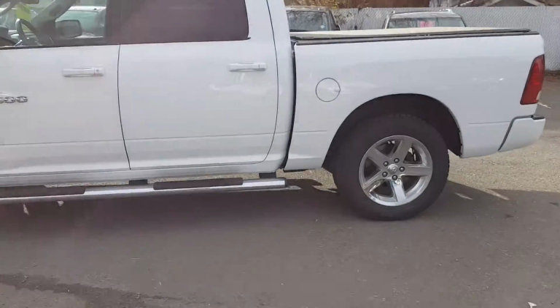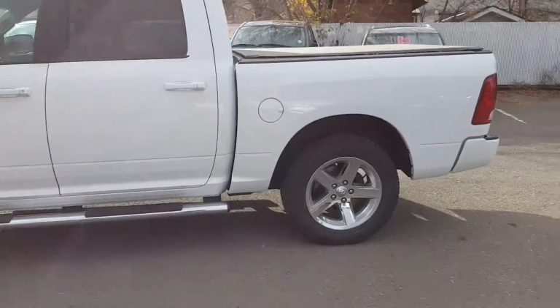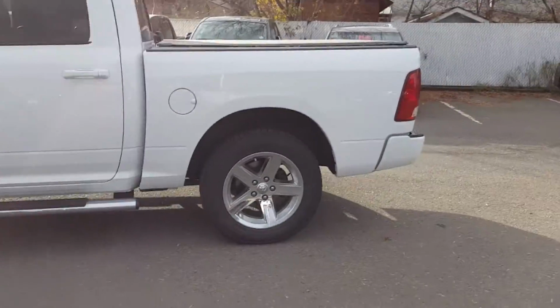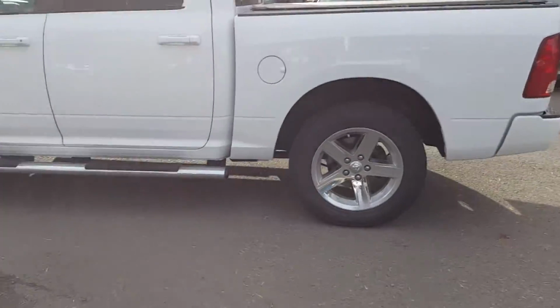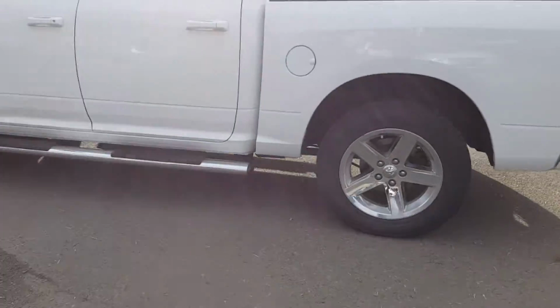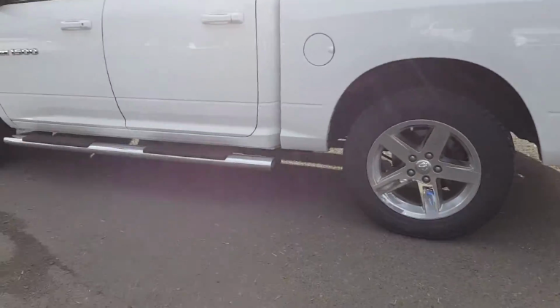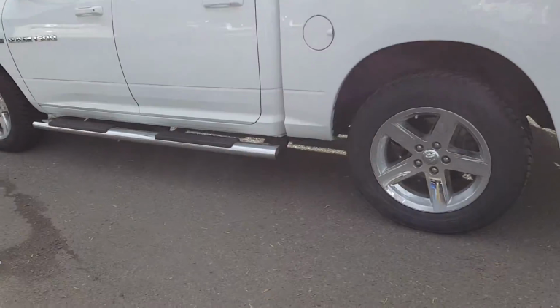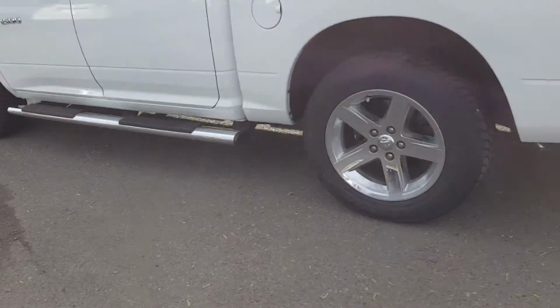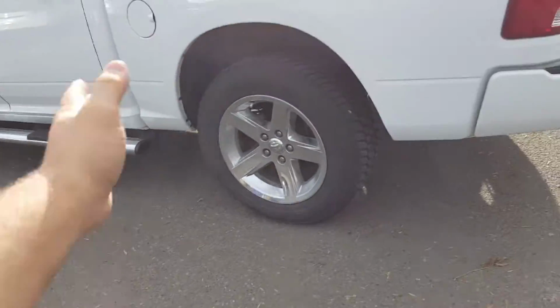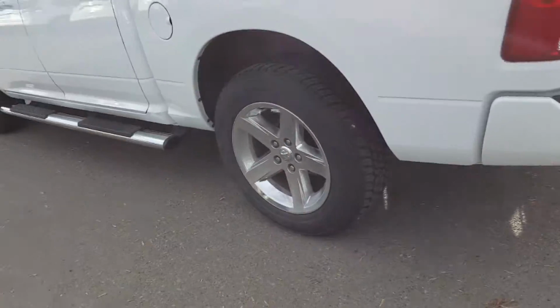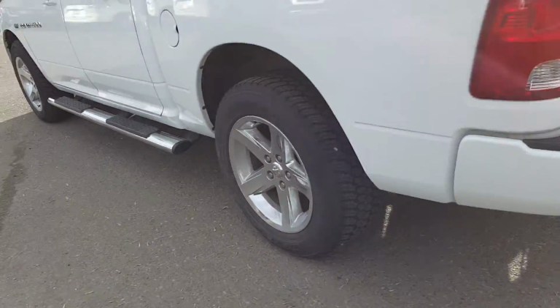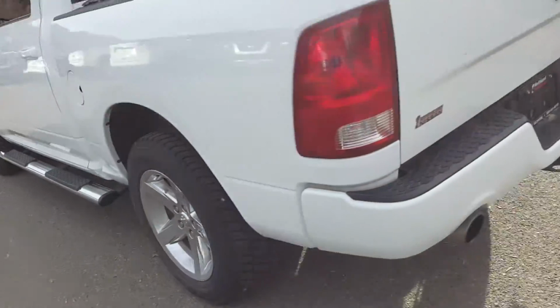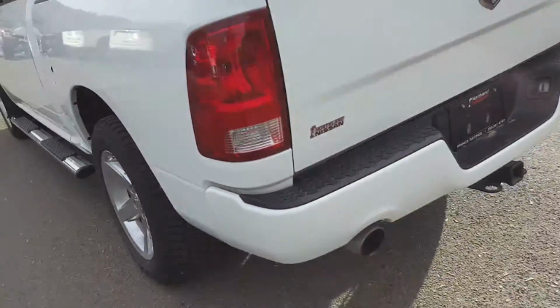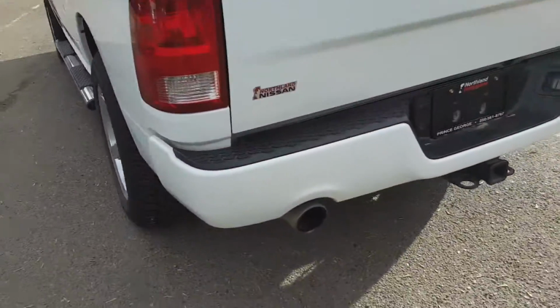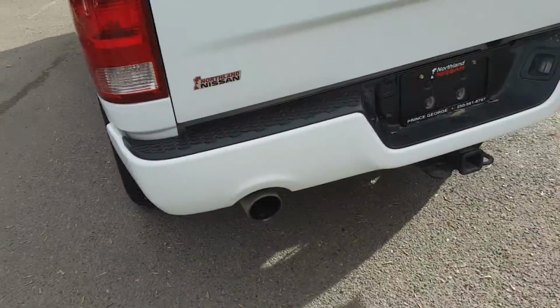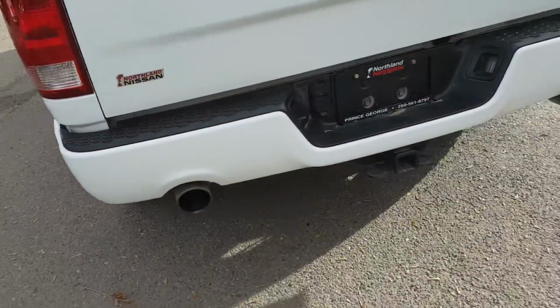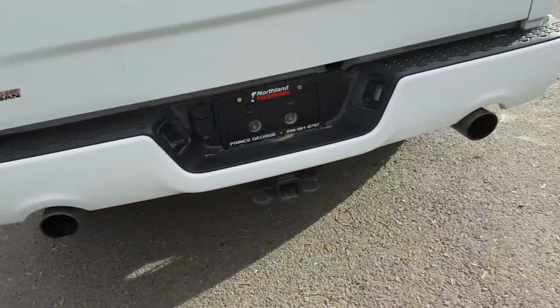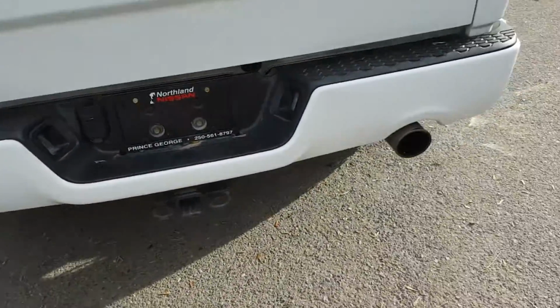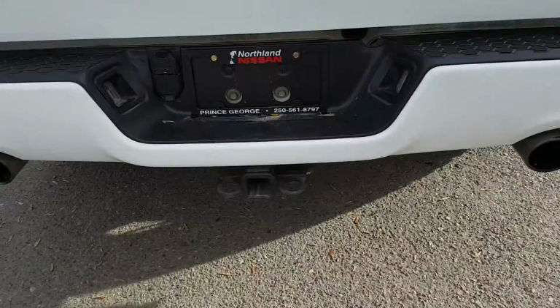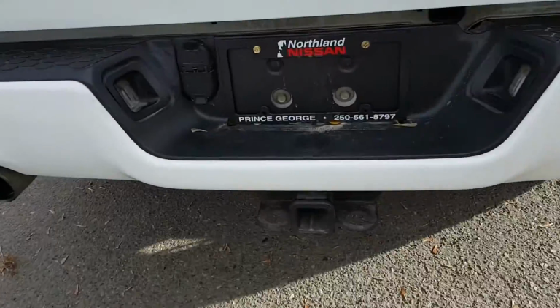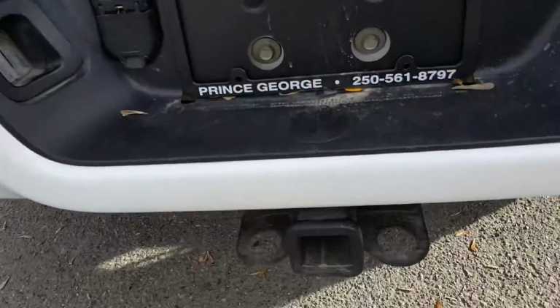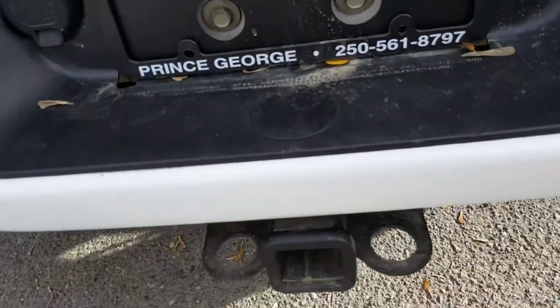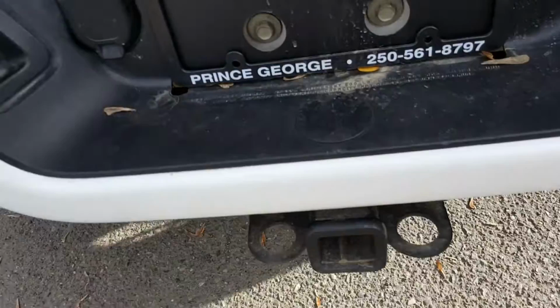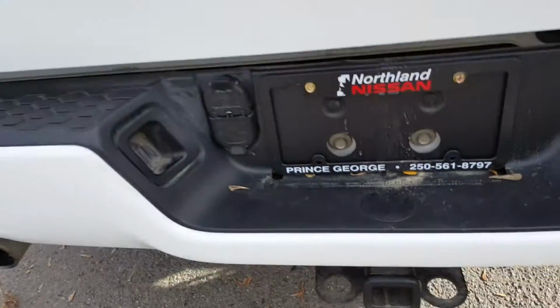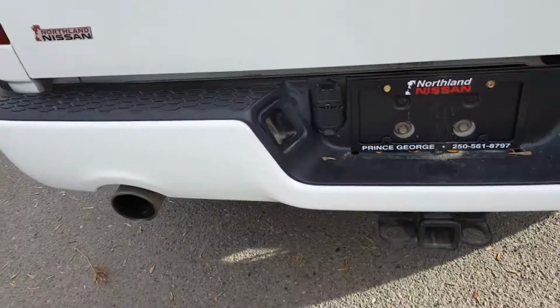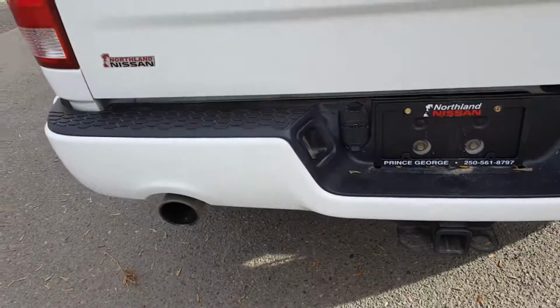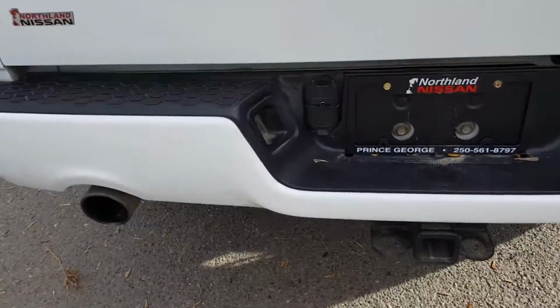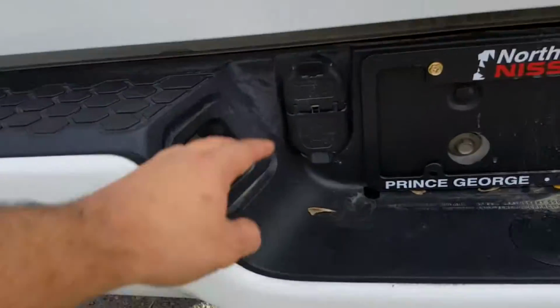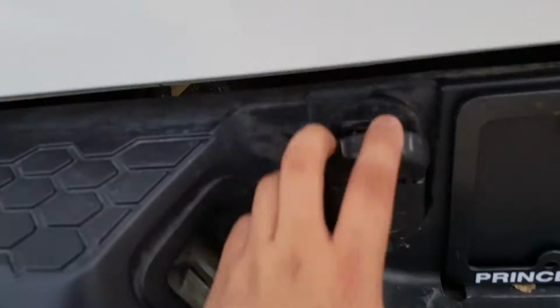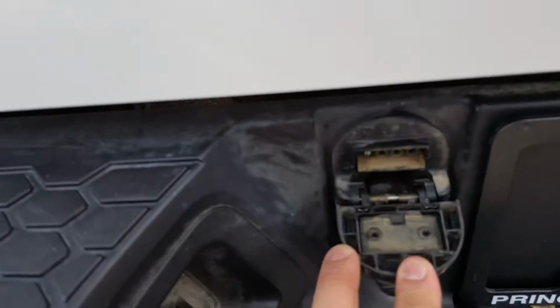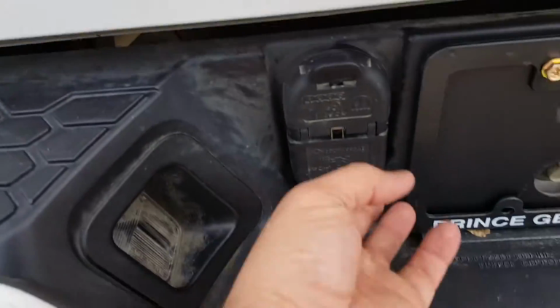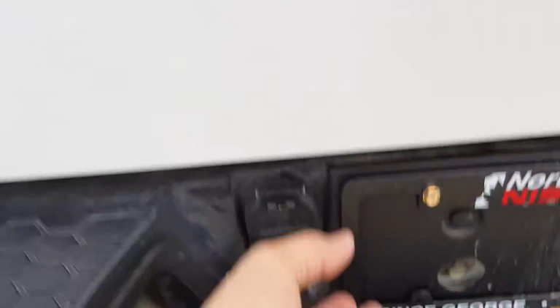As you can see it's white in color, comes with running boards, got the alloy wheels on it. Got the dual tip exhaust system with of course the tow hitch, with all the wiring and stuff like that.